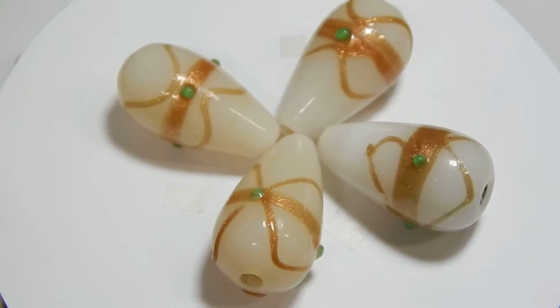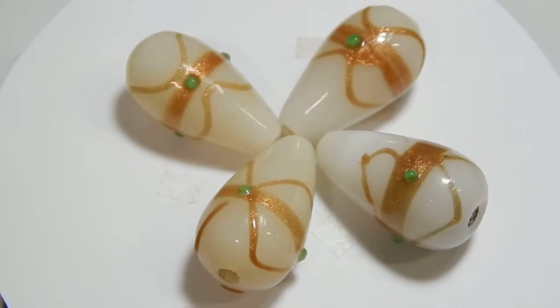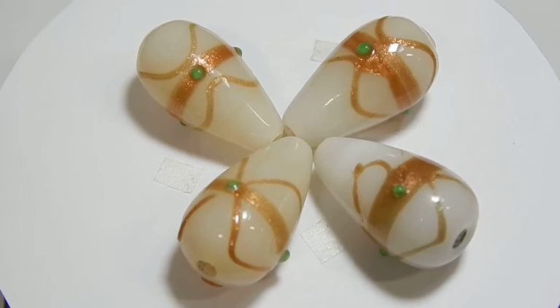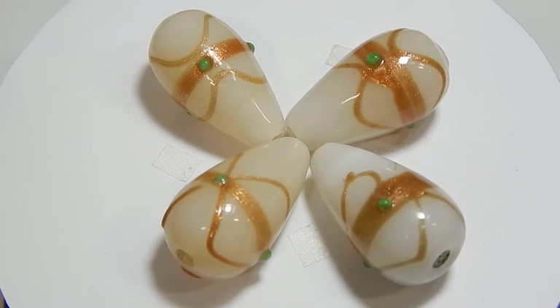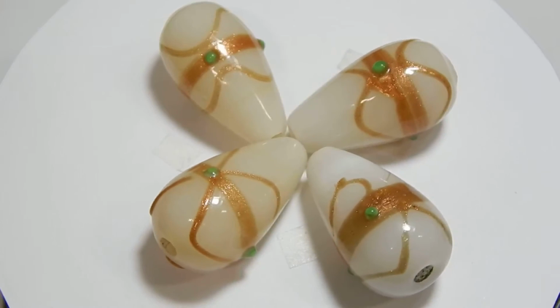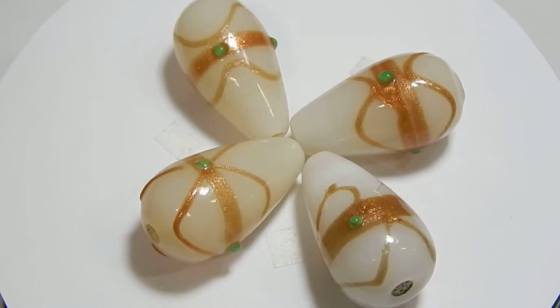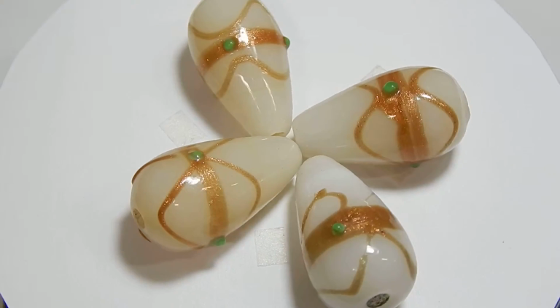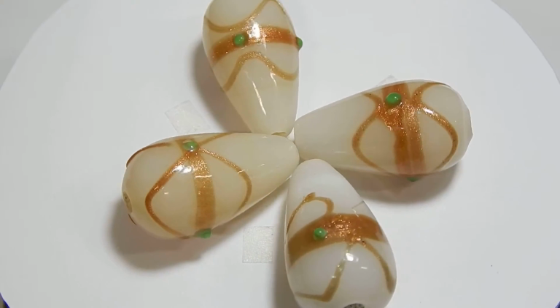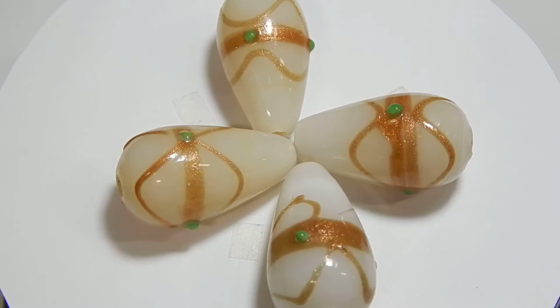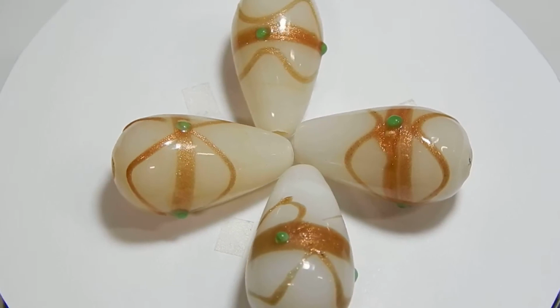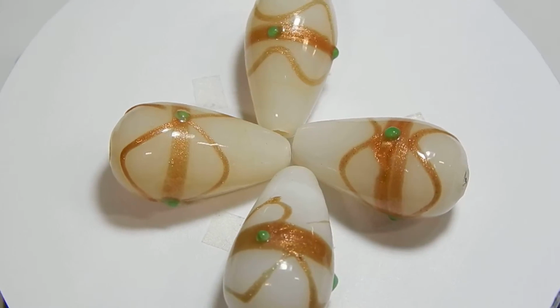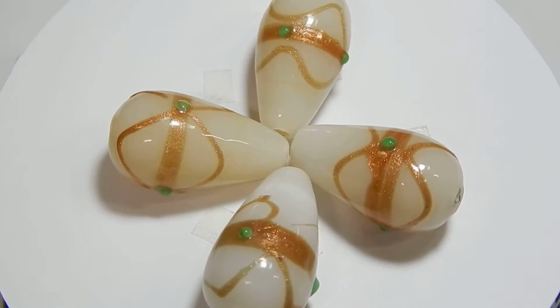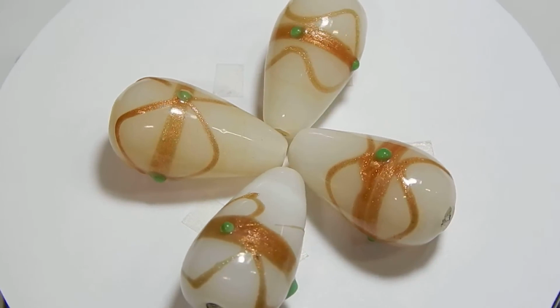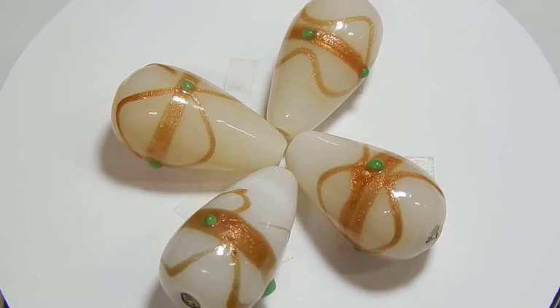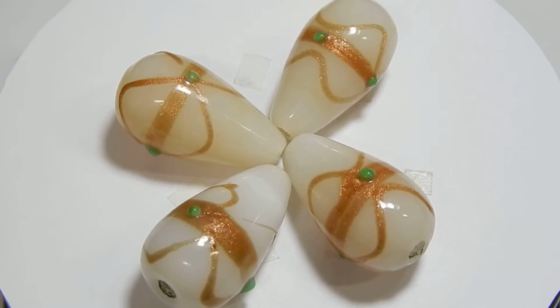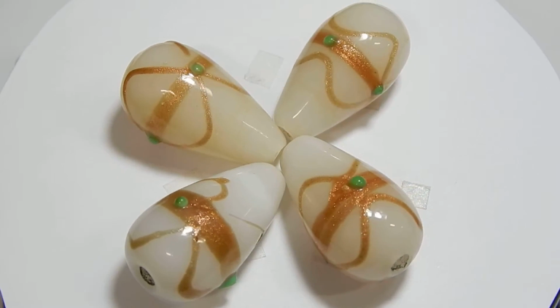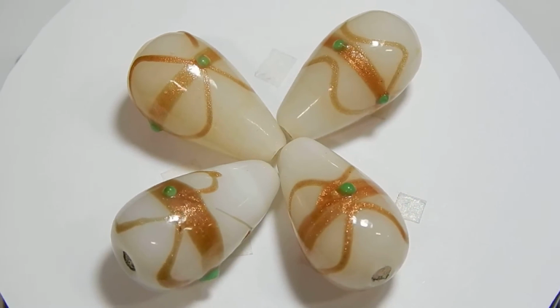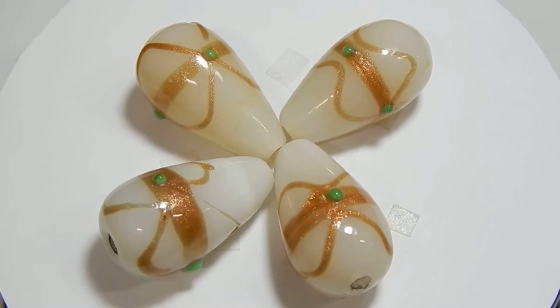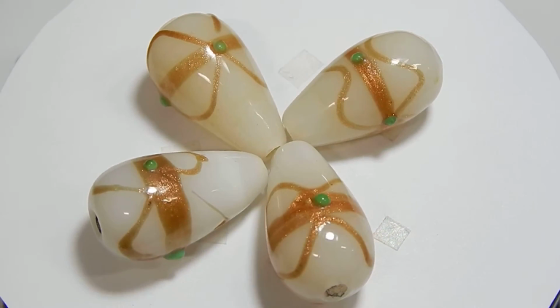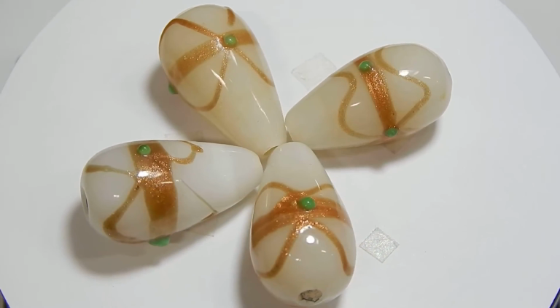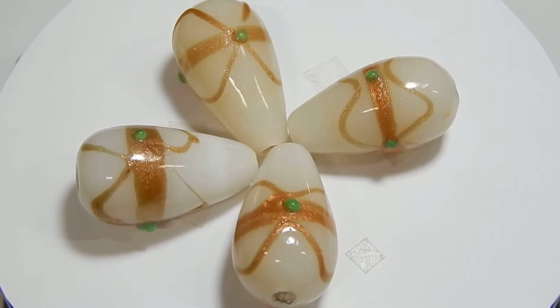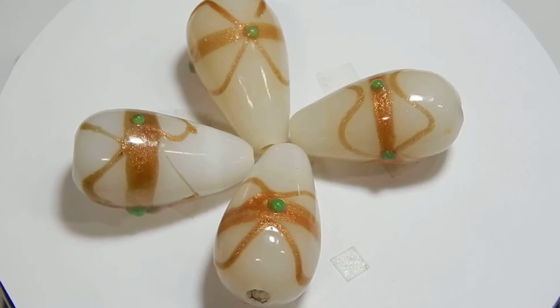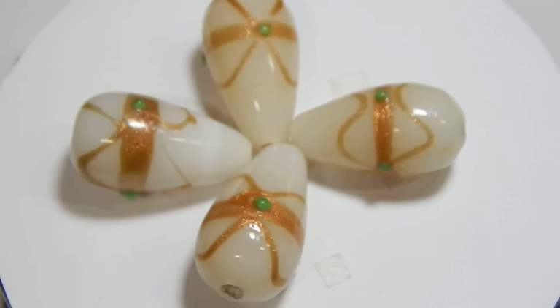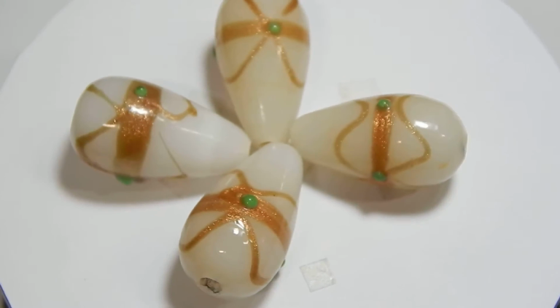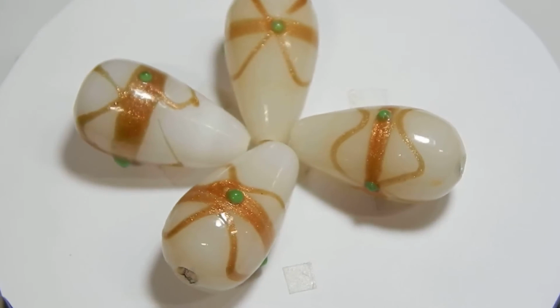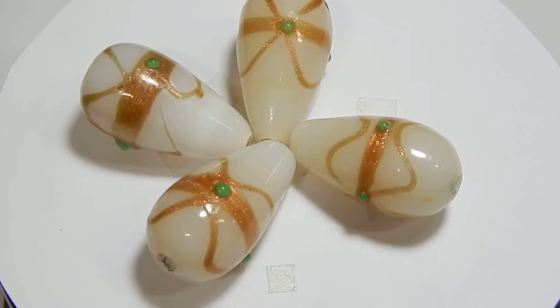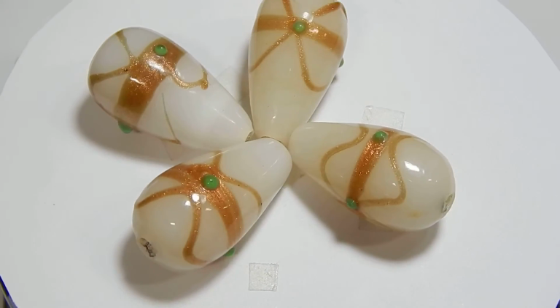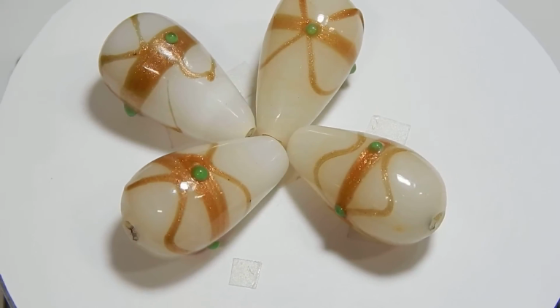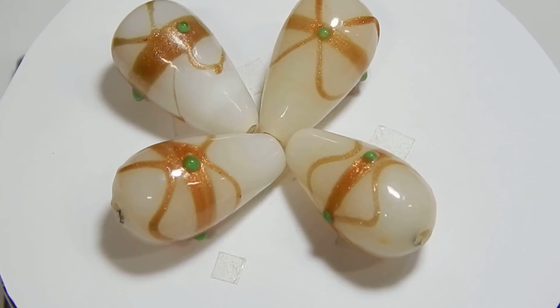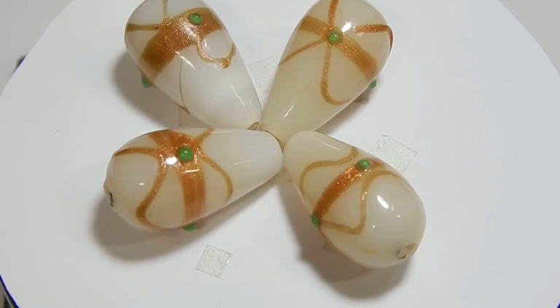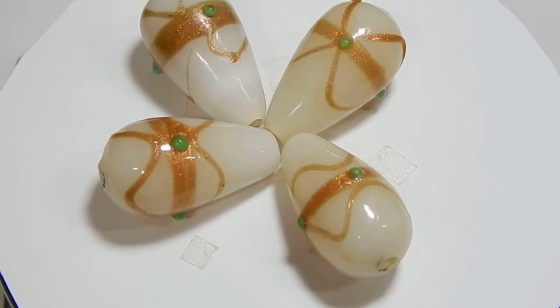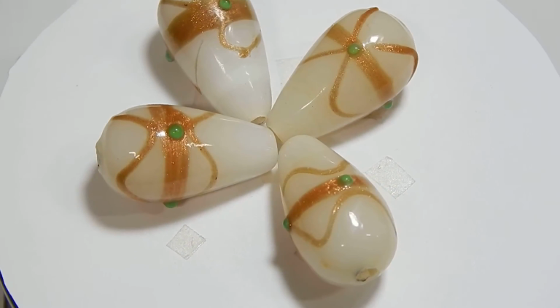How much water to add? For one cup of rice, add two cups of water. This is how we do it when you are making a small quantity of rice. But if you are making a large quantity of rice, the proportion of water to rice changes.